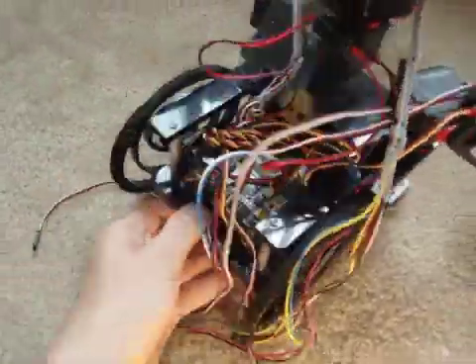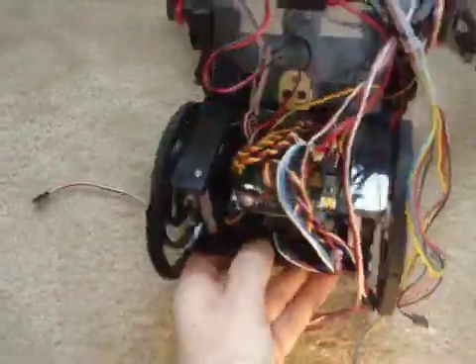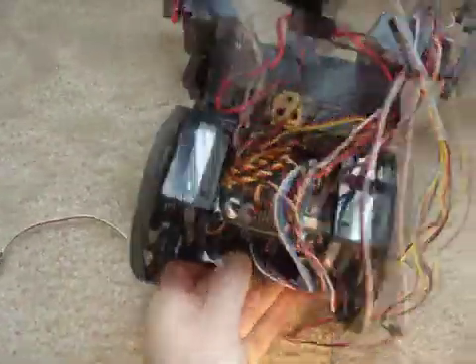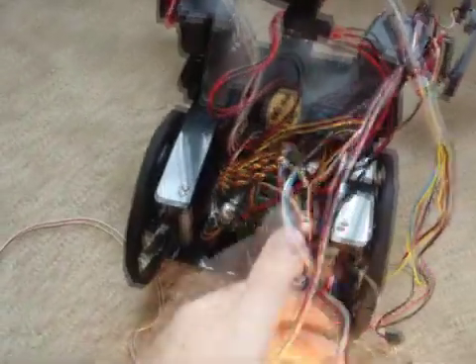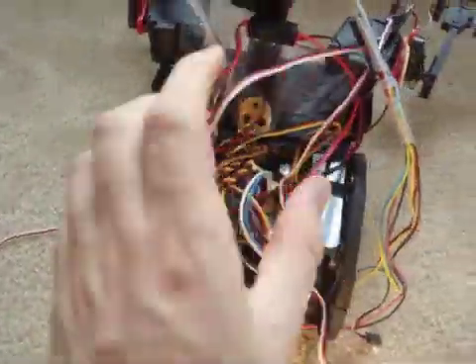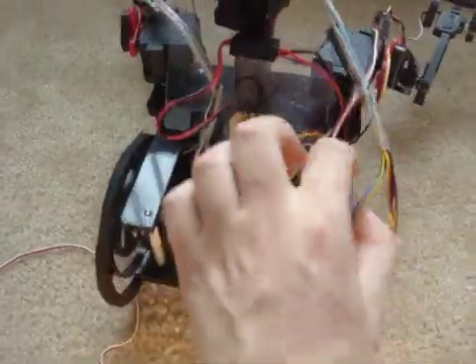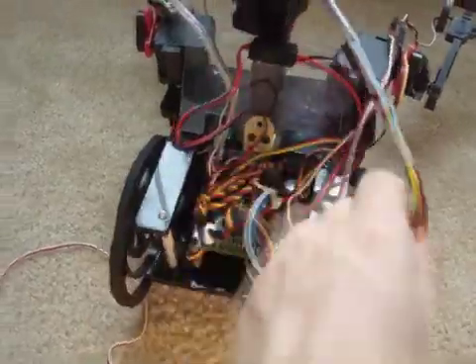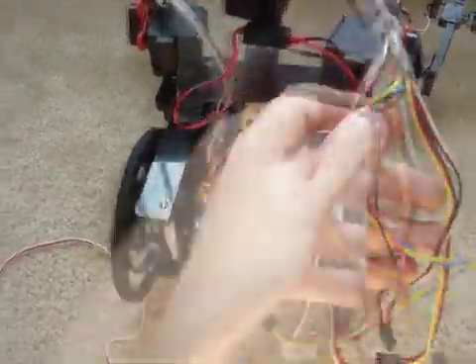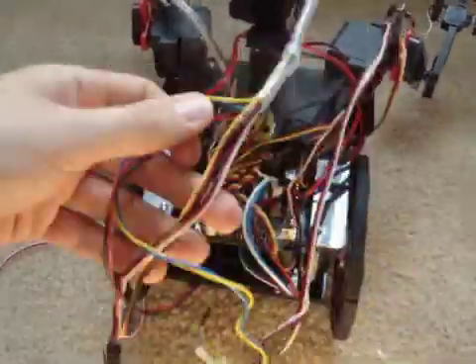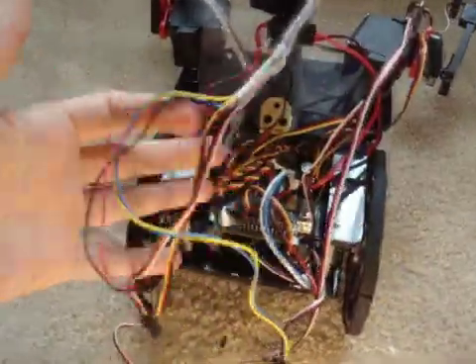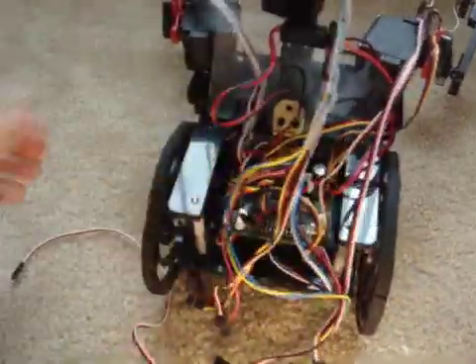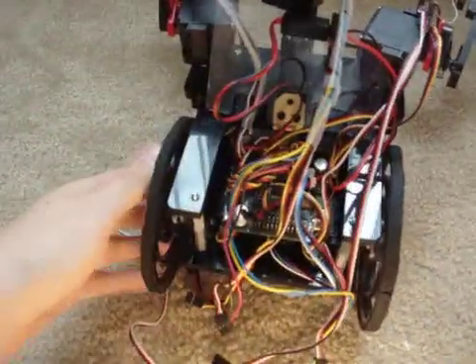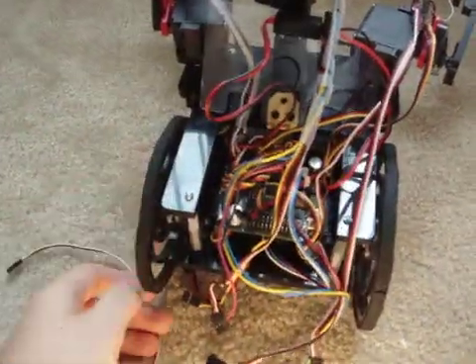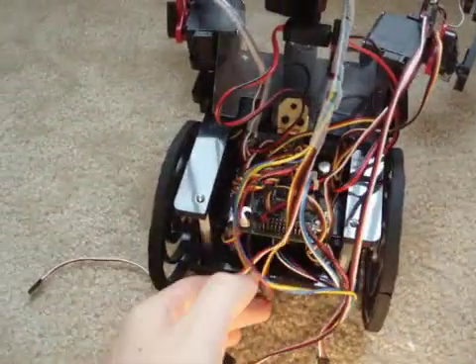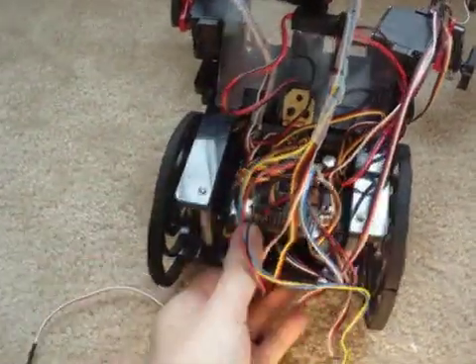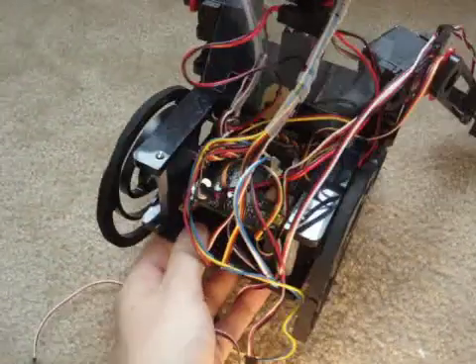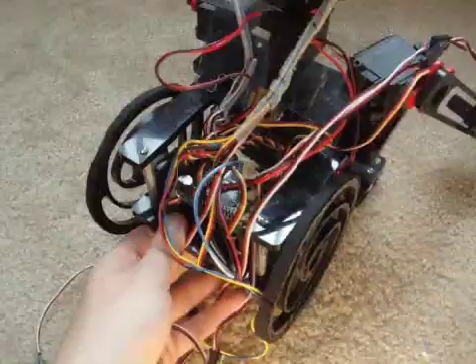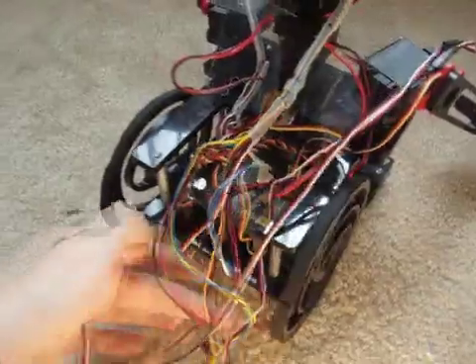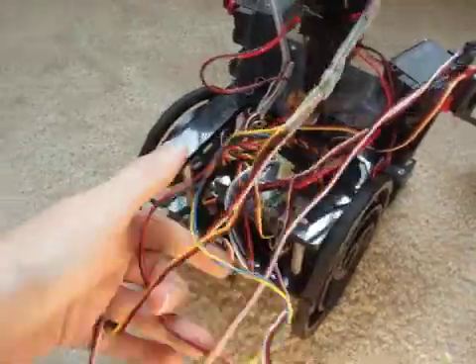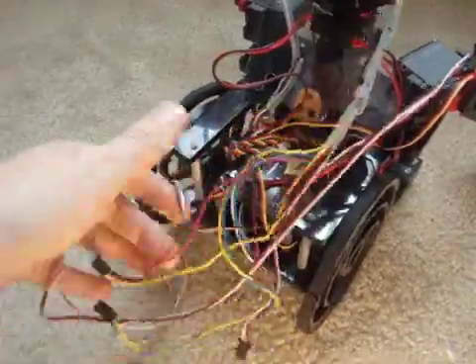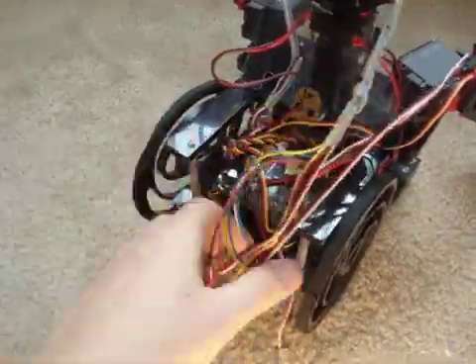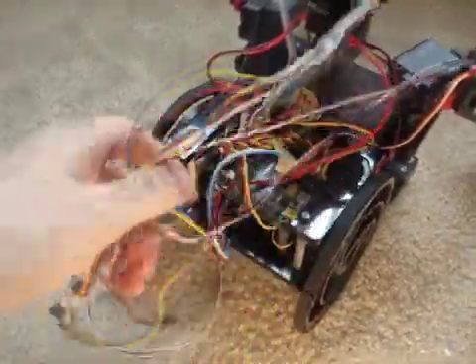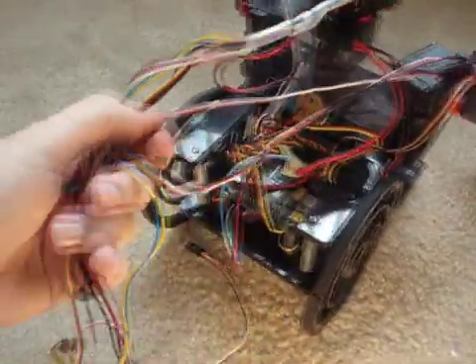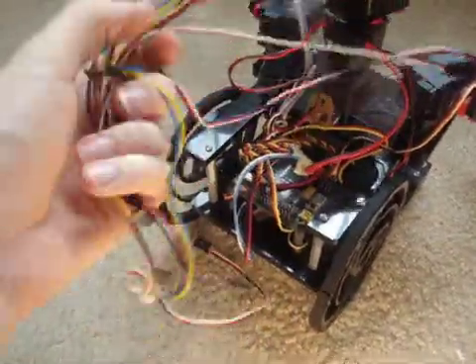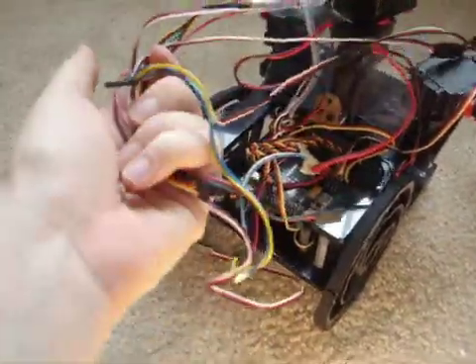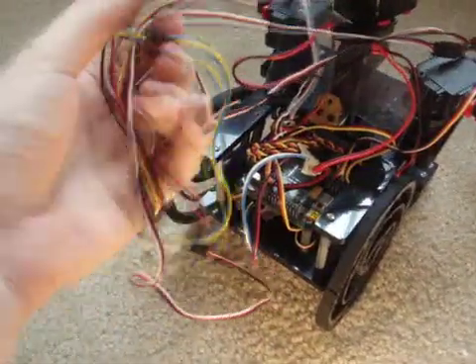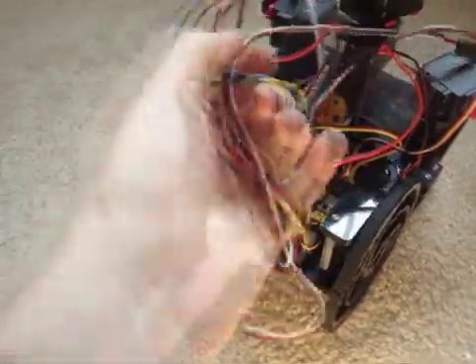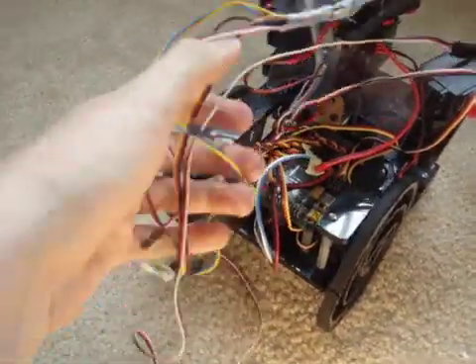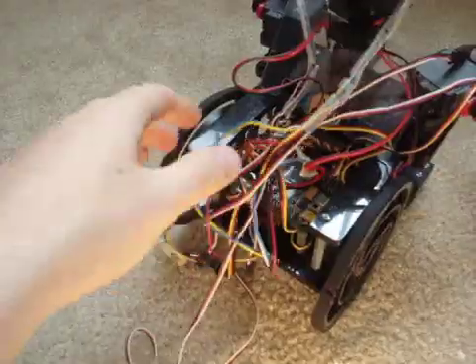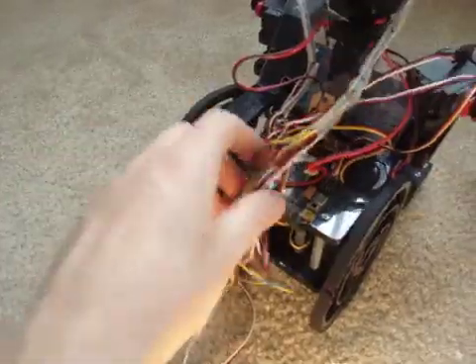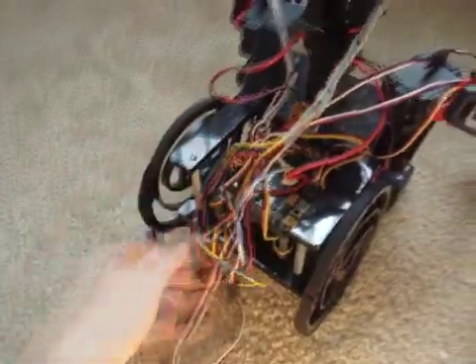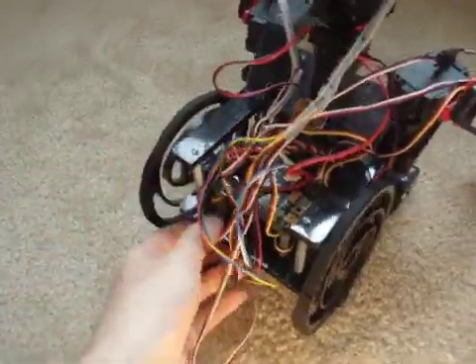Then you look in the back, there's this huge rat's nest of just wires and wires and wires. So that's just the problem — it's not professional, it's messy, wires get mixed up, it just doesn't look right.